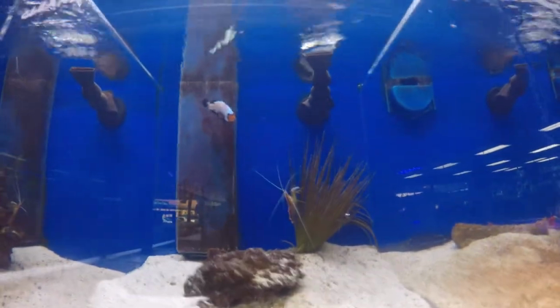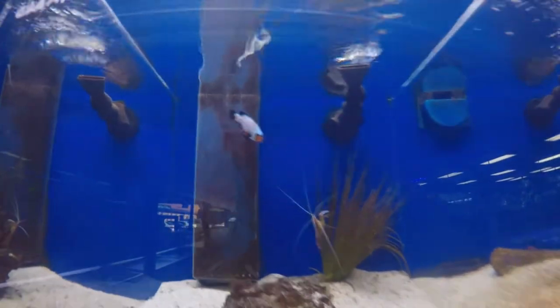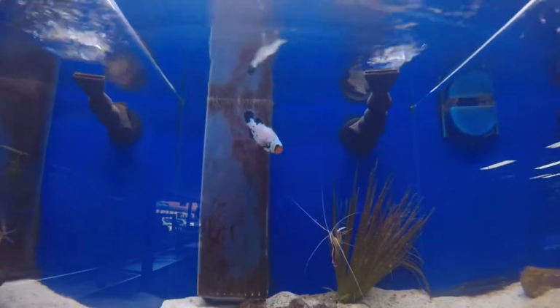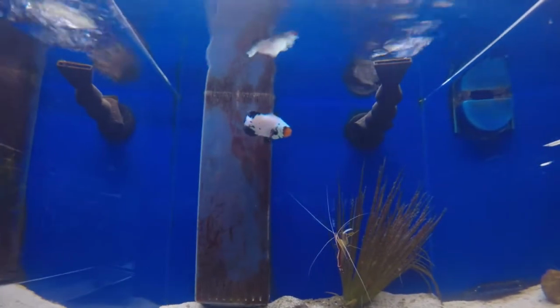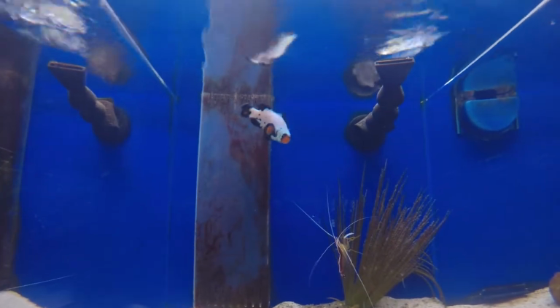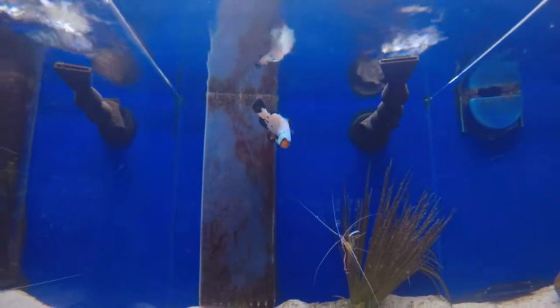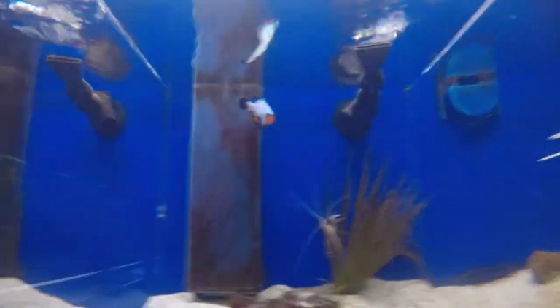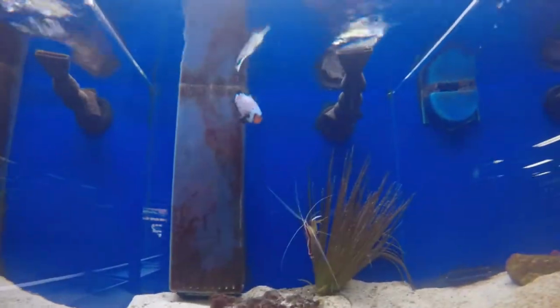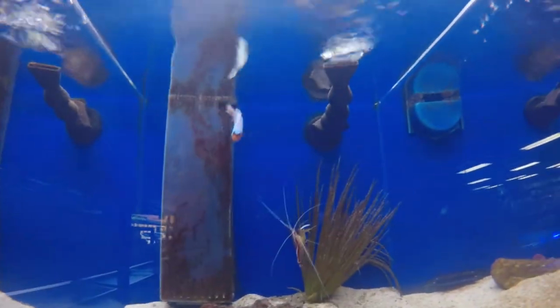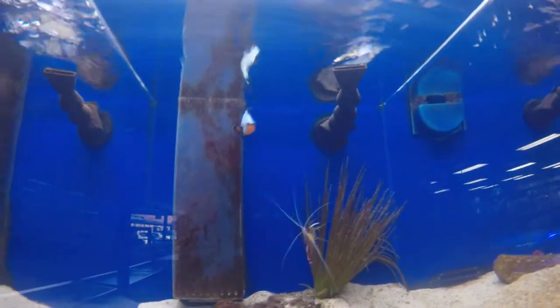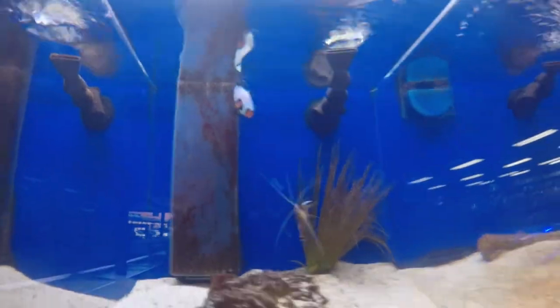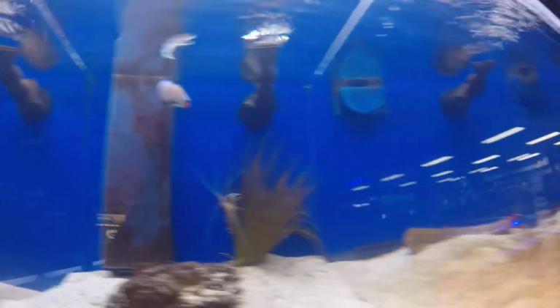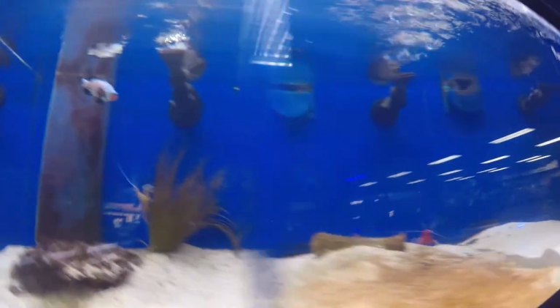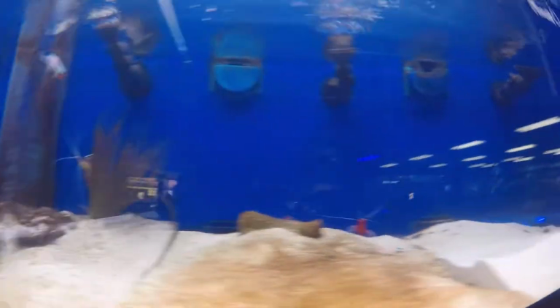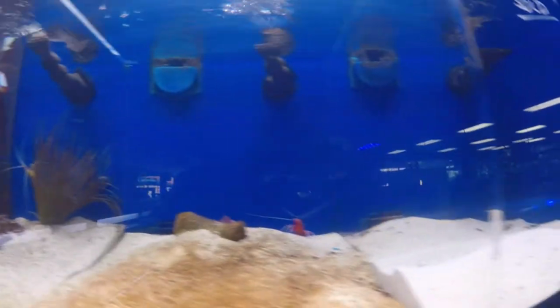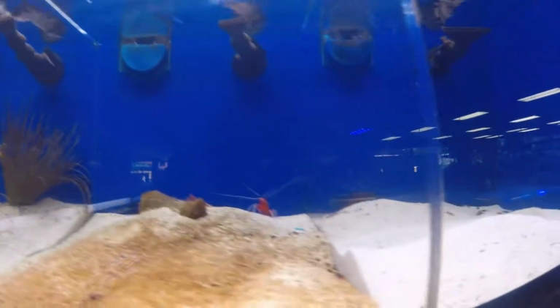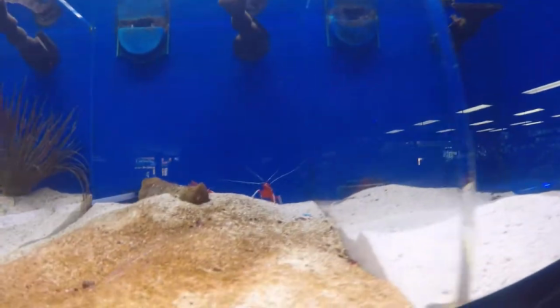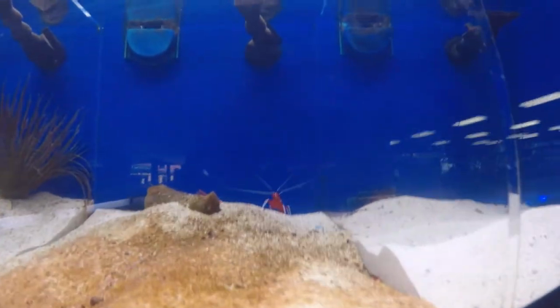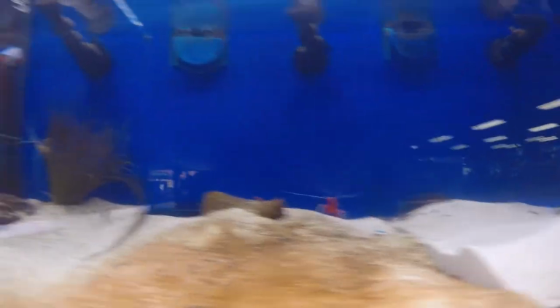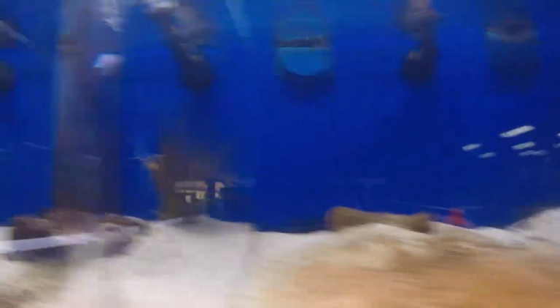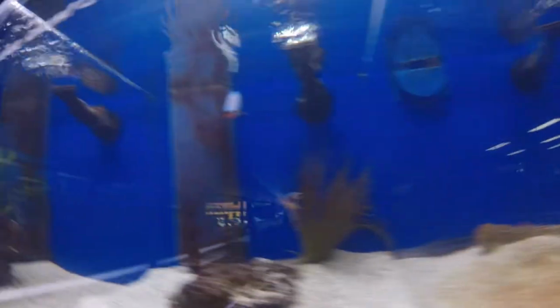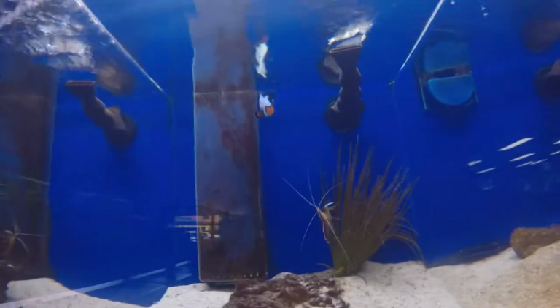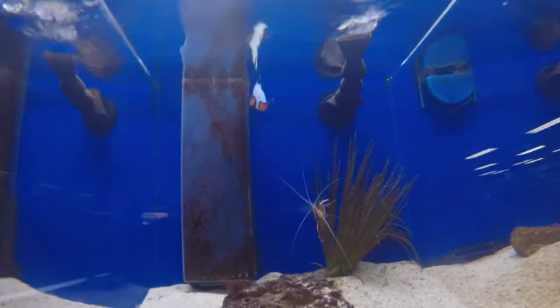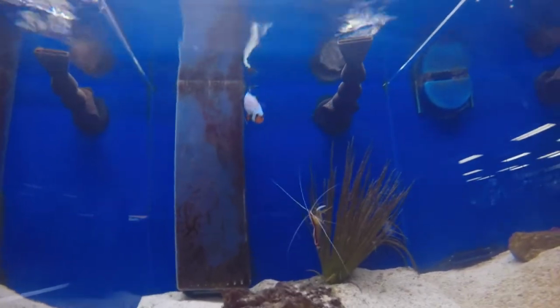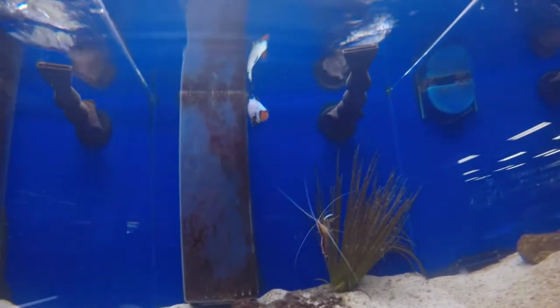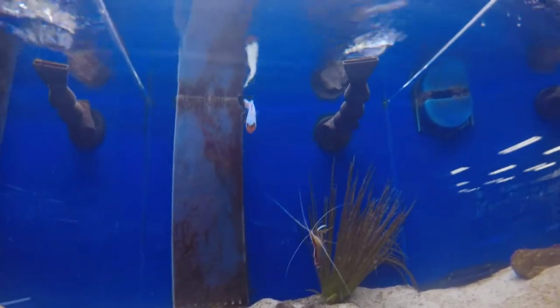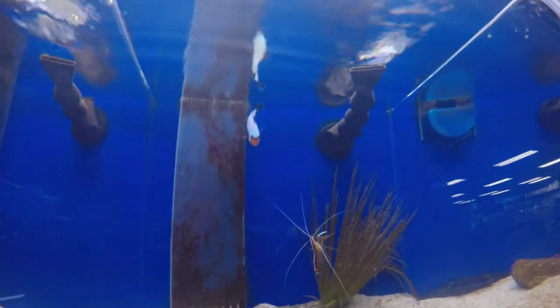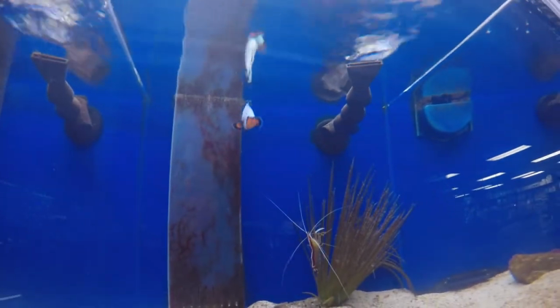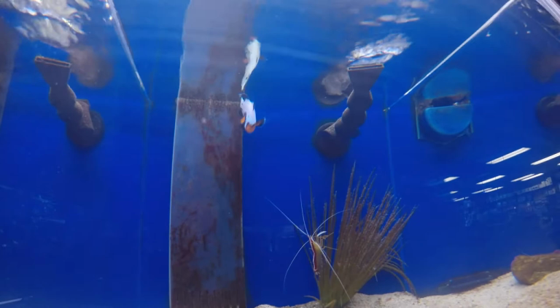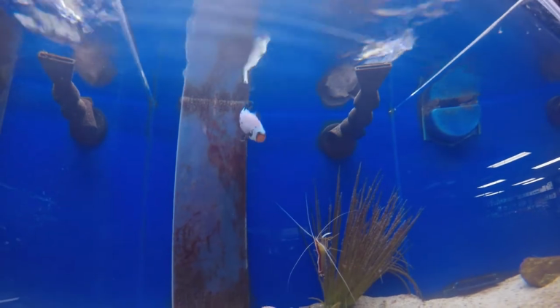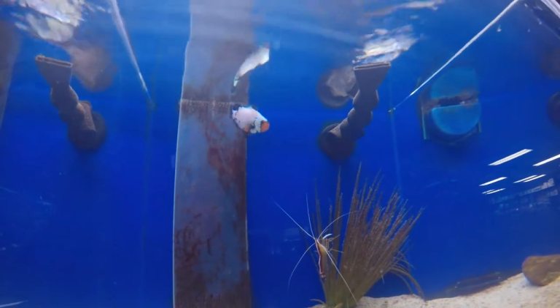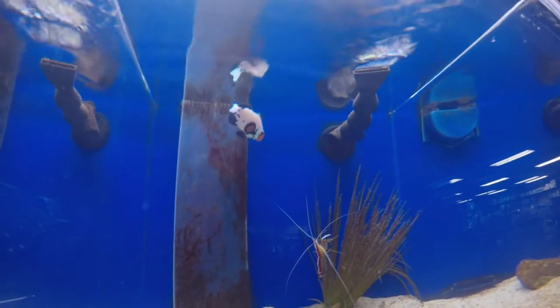I want this guy up here — this phantom clown. Very badly. I want him. Look at his spots; he looks so cool.